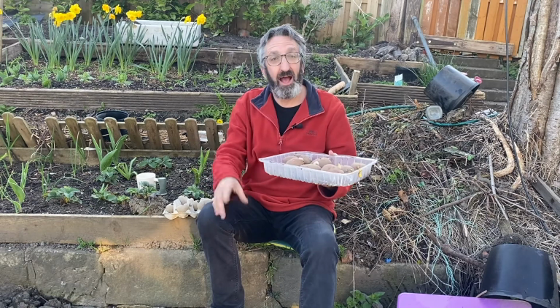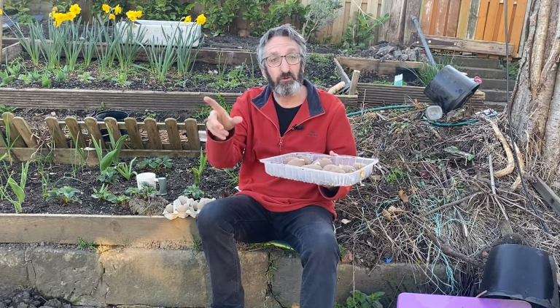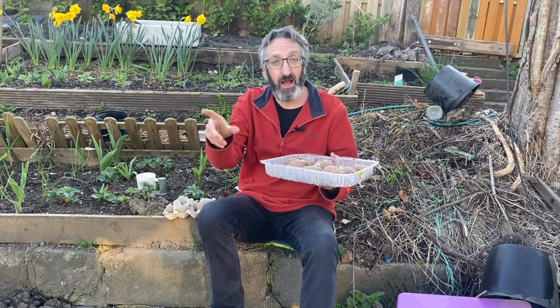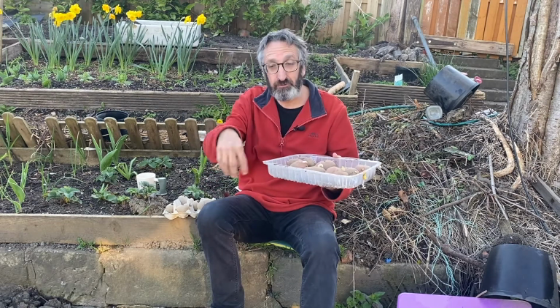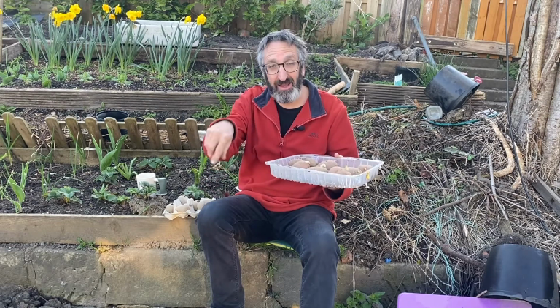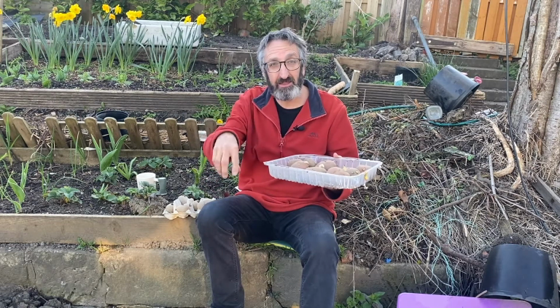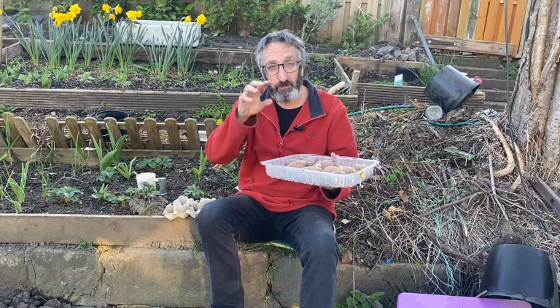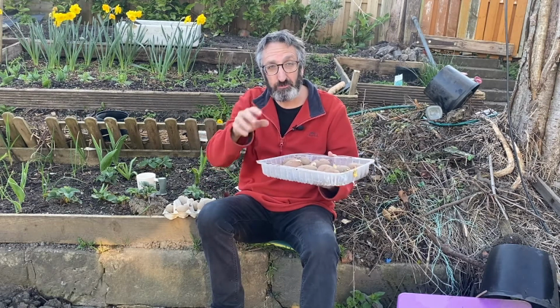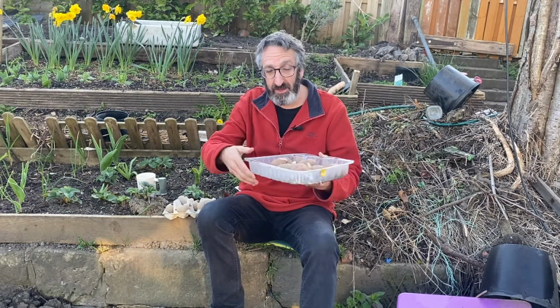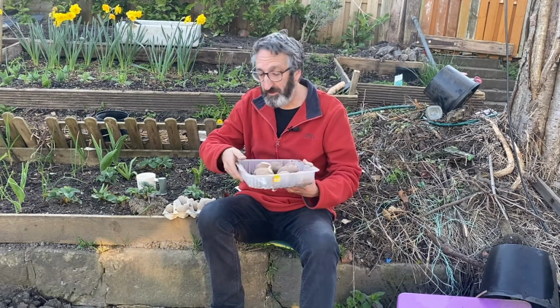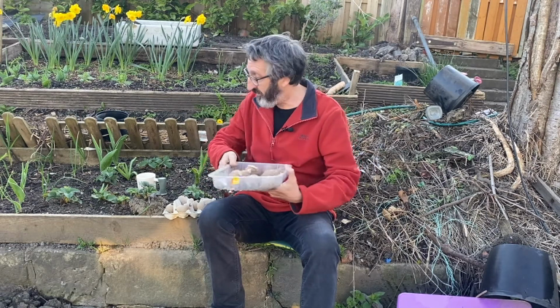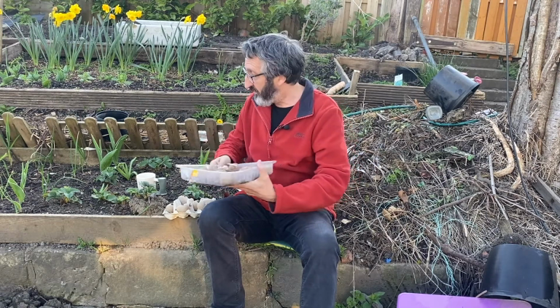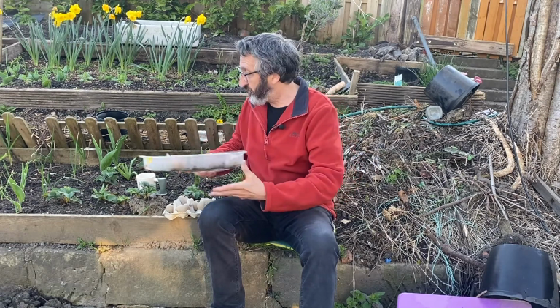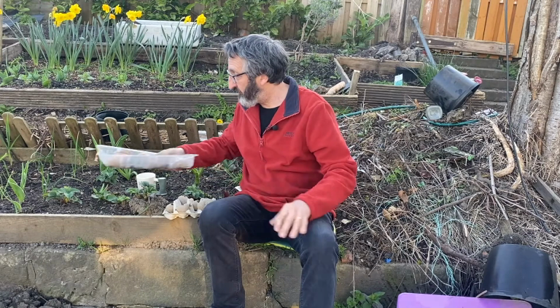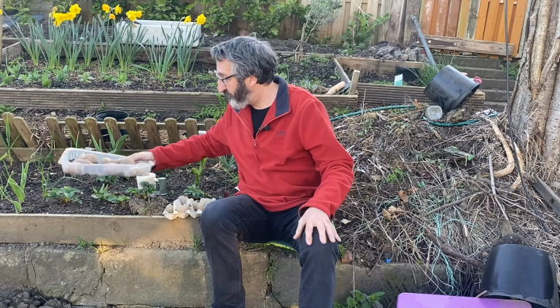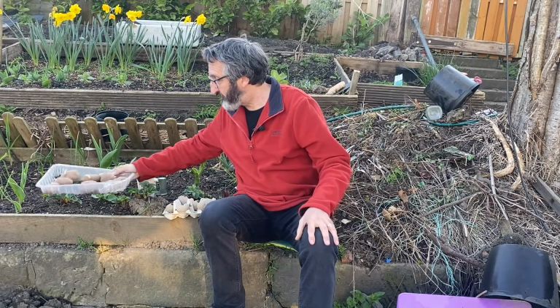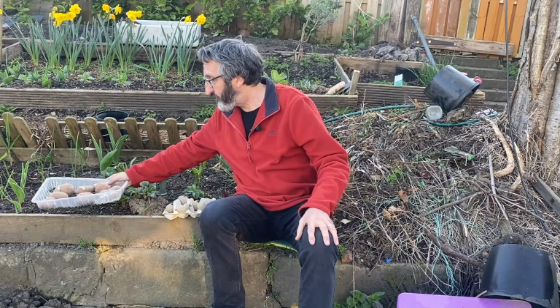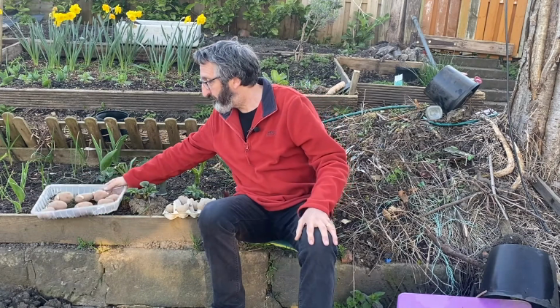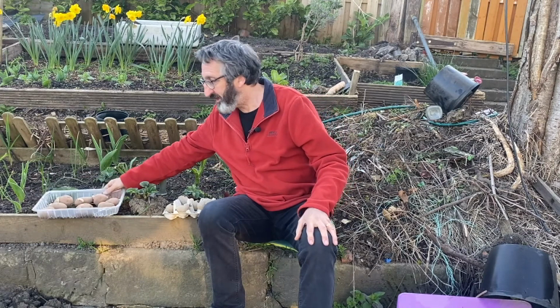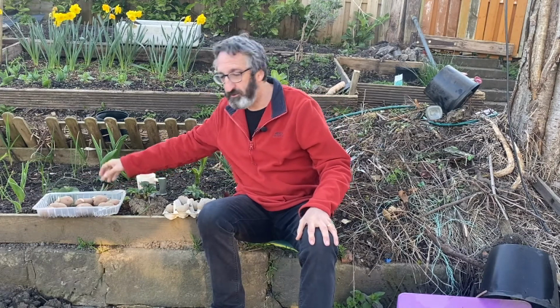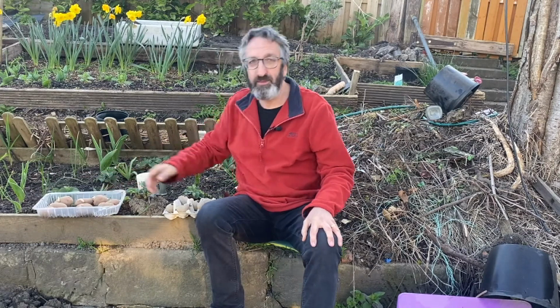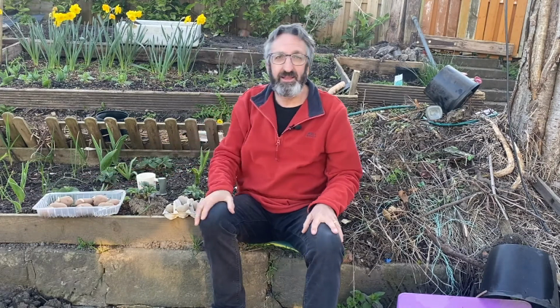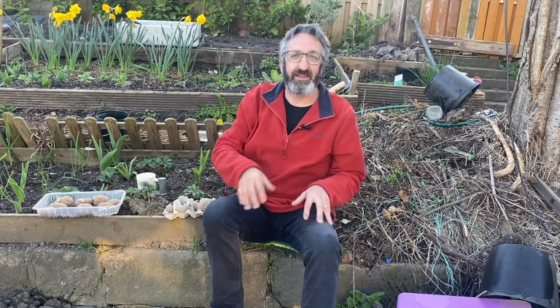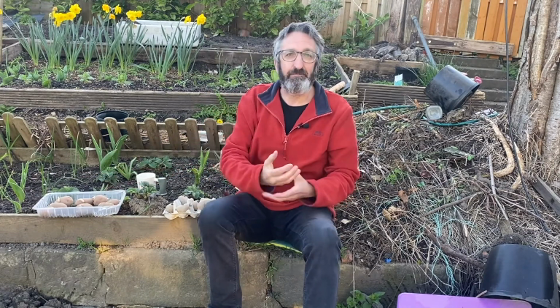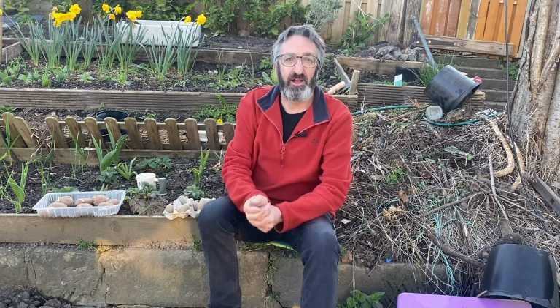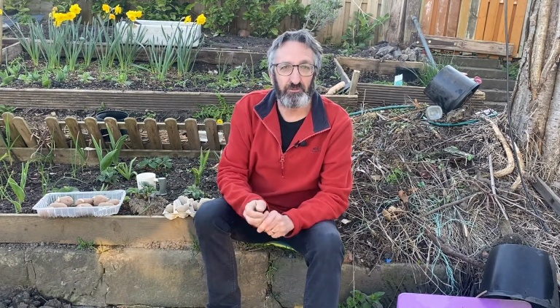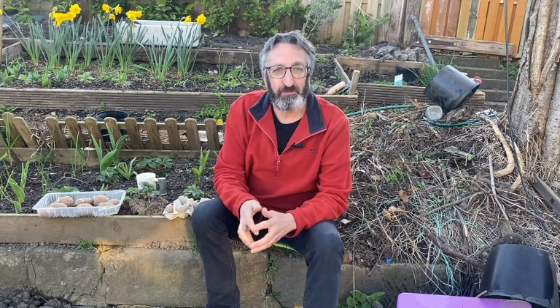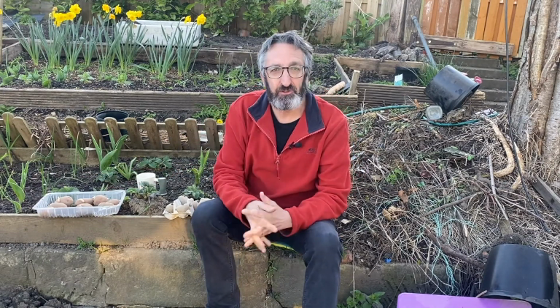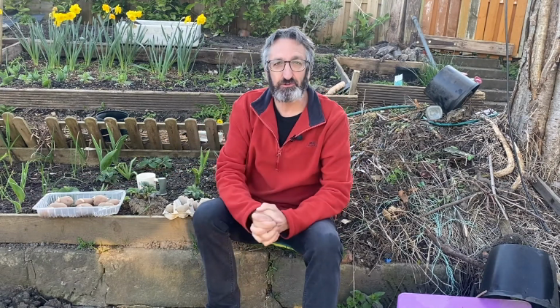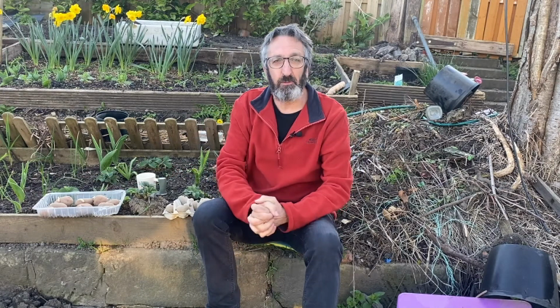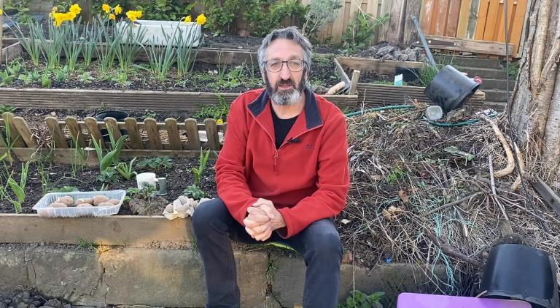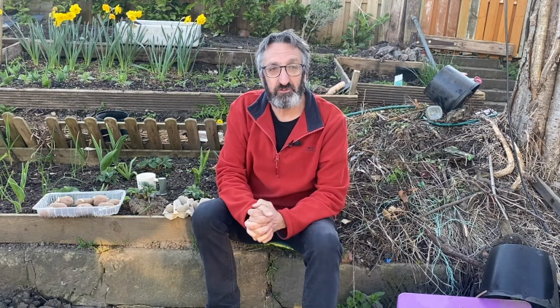I also have some bags and I'll put some in there as well. So lots of things to do with potatoes here on Jeremy's Yorkshire Allotment Adventures.